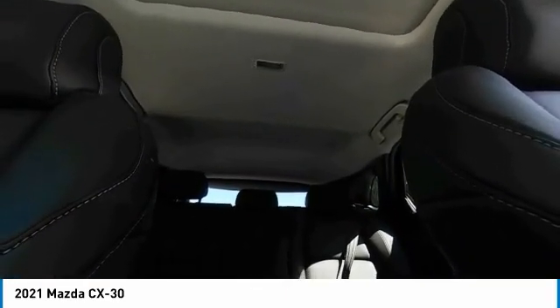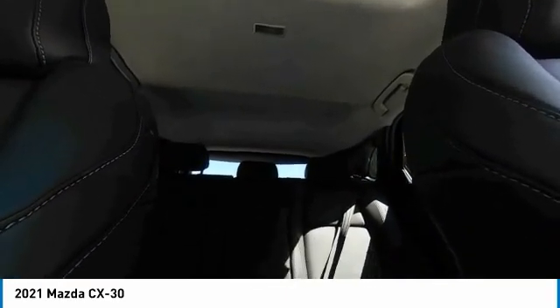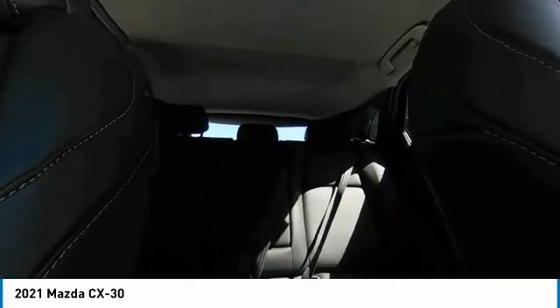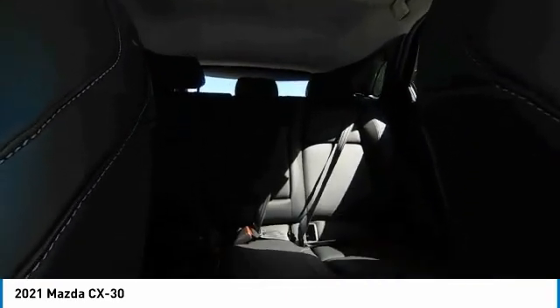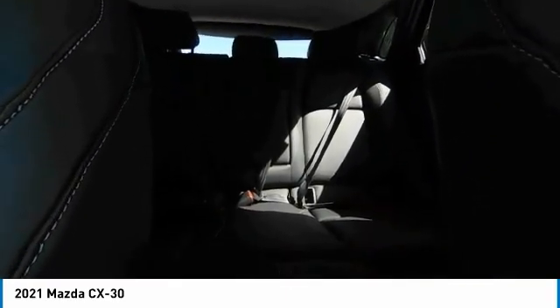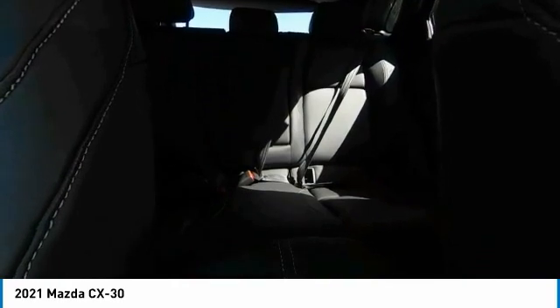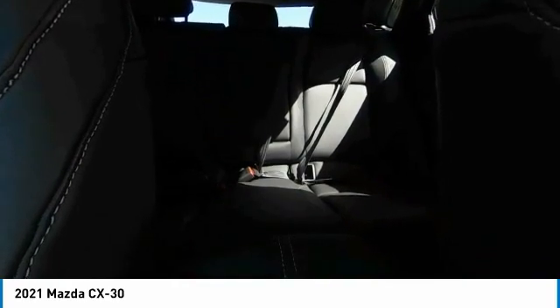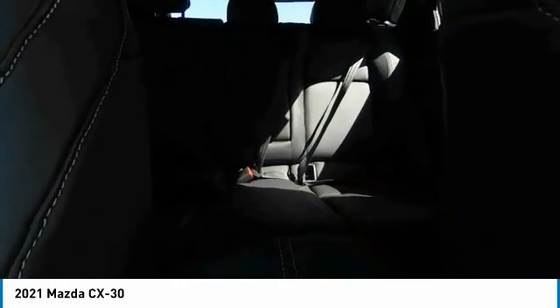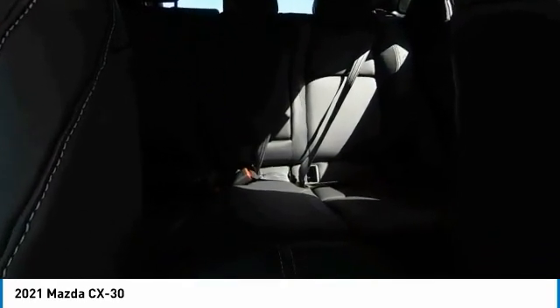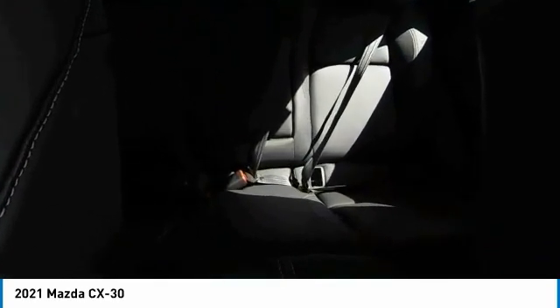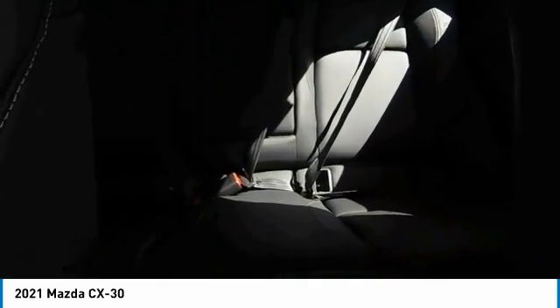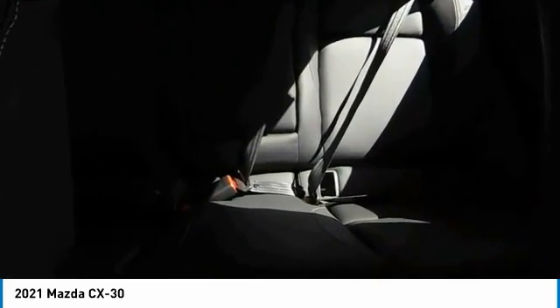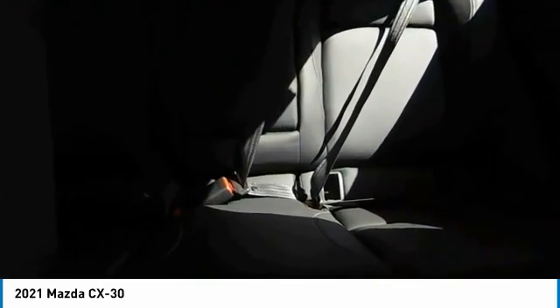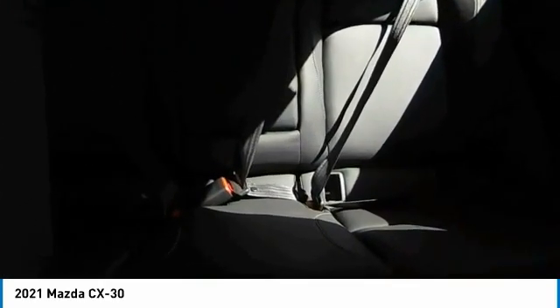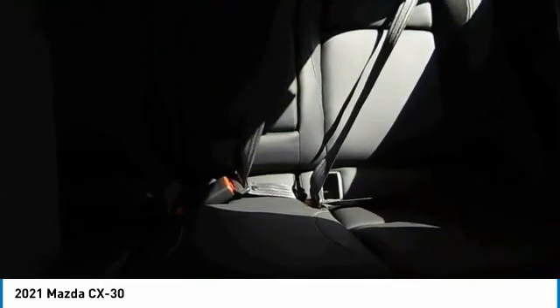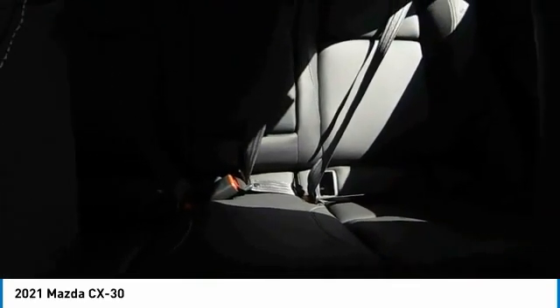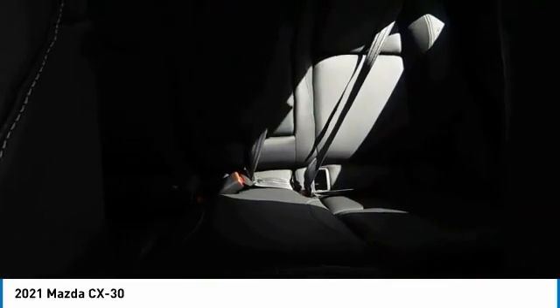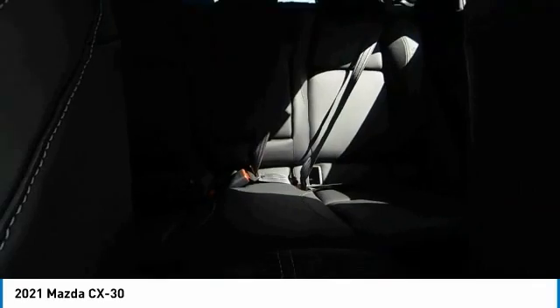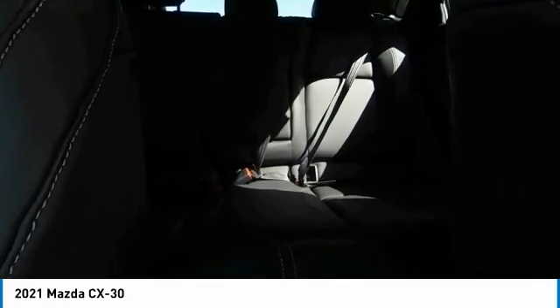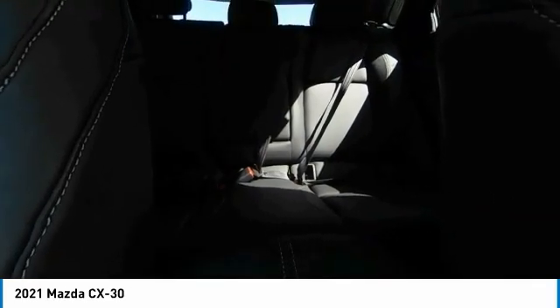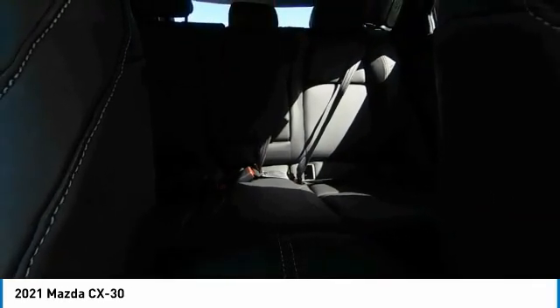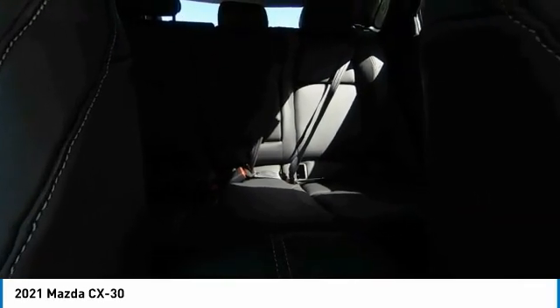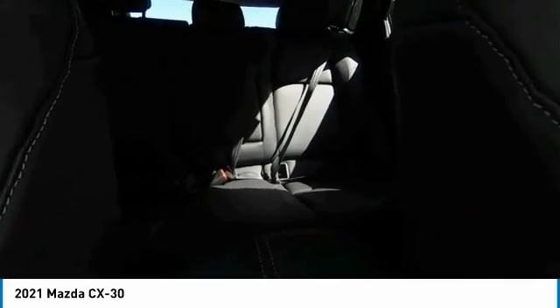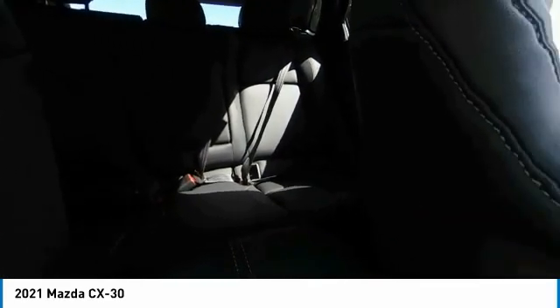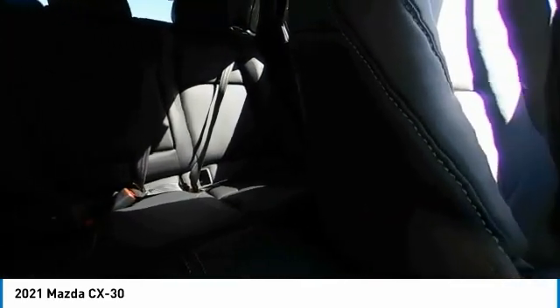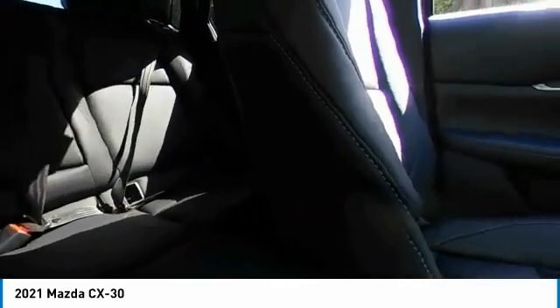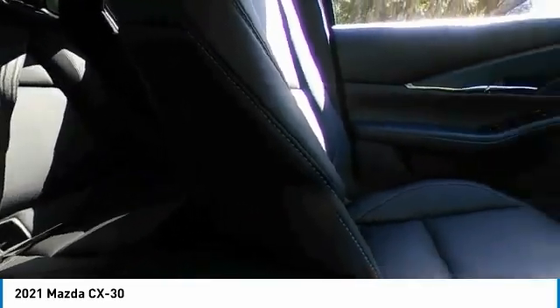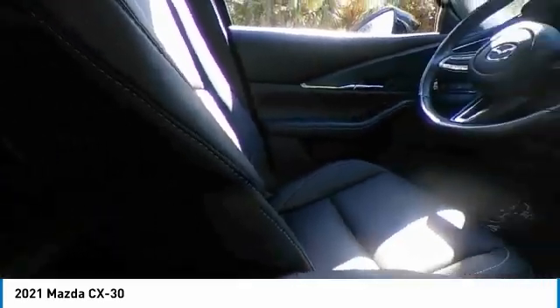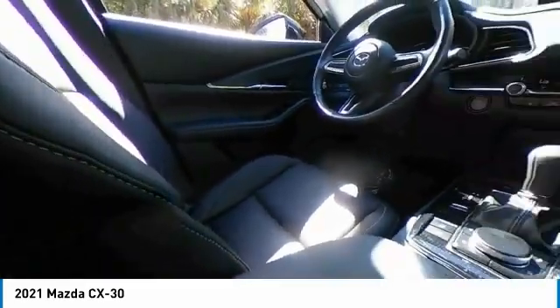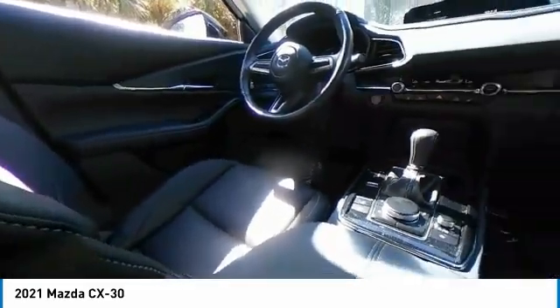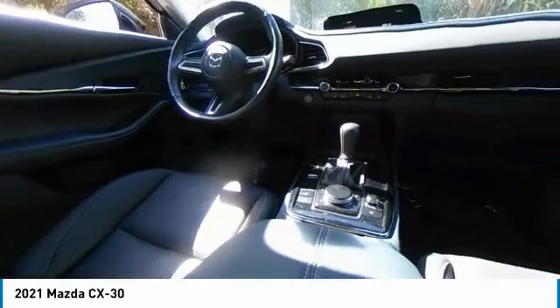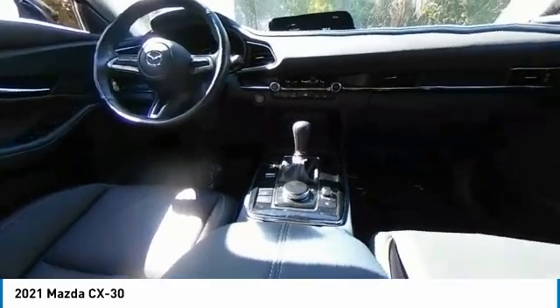Power moonroof, front-wheel independent suspension, integrated turn signal mirrors, rain-sensing wipers. This vehicle offers reliability and good looks at a great price. So come in and take a test drive today.